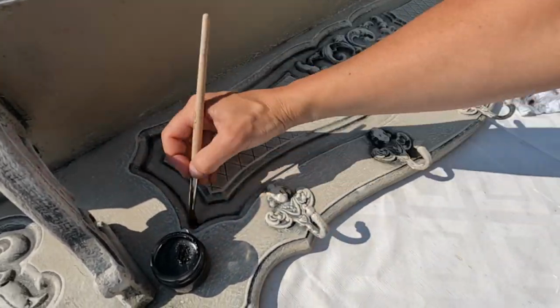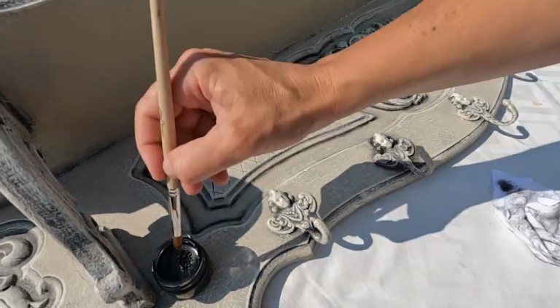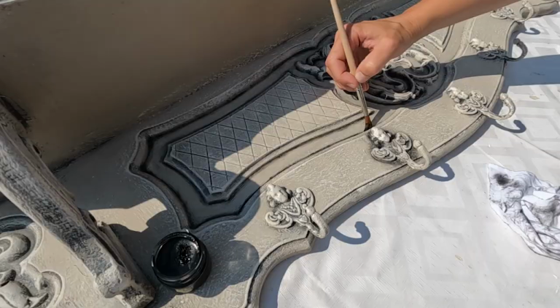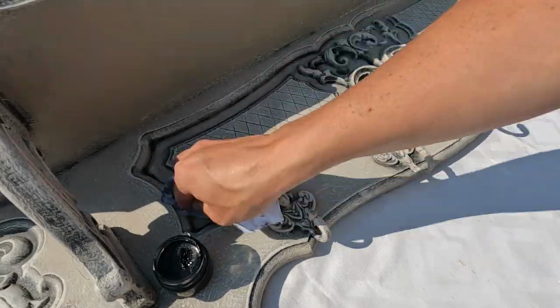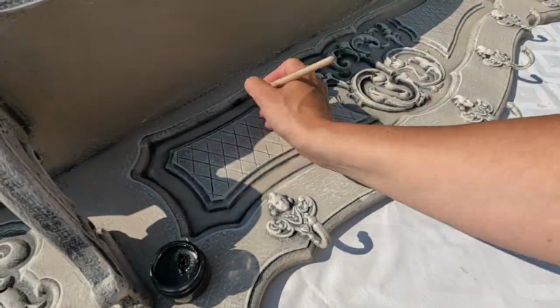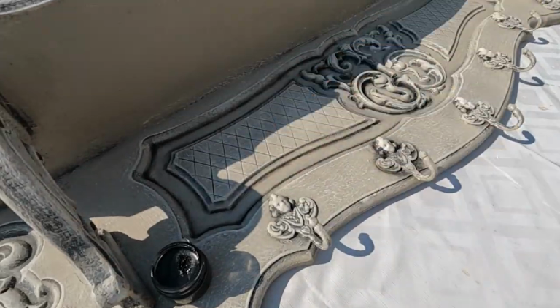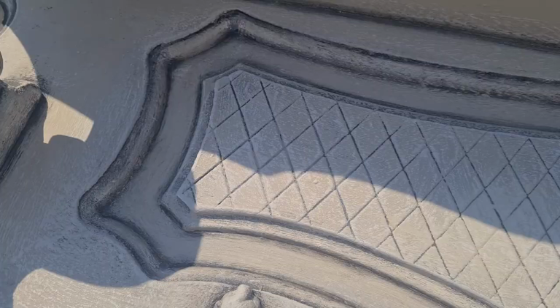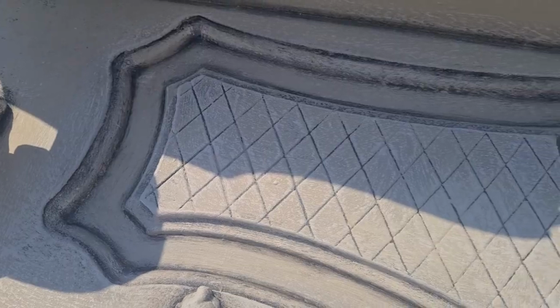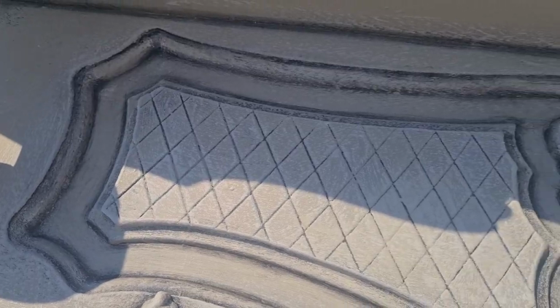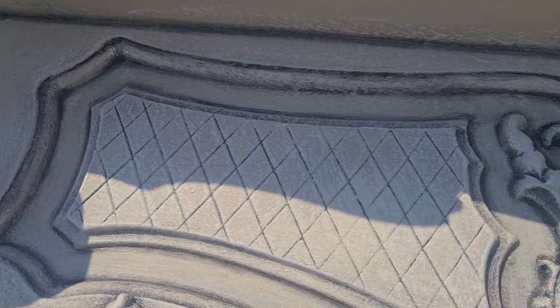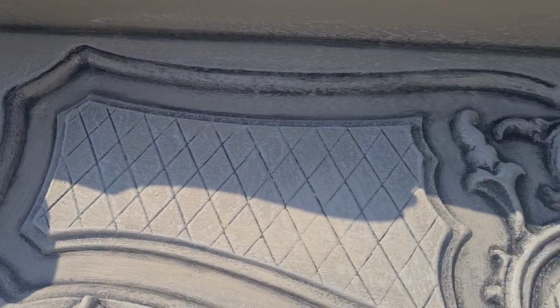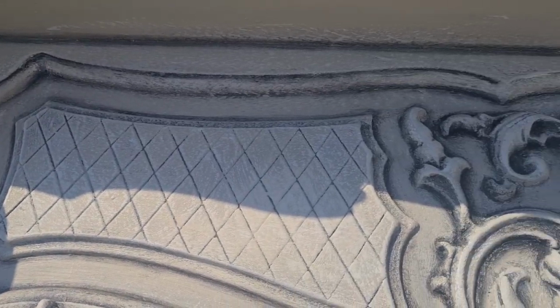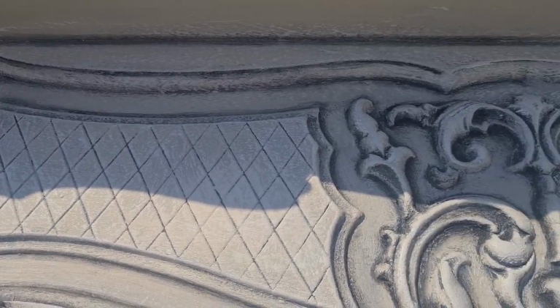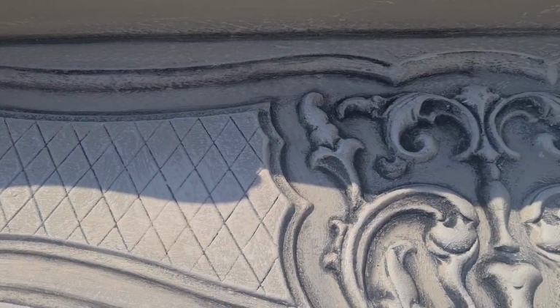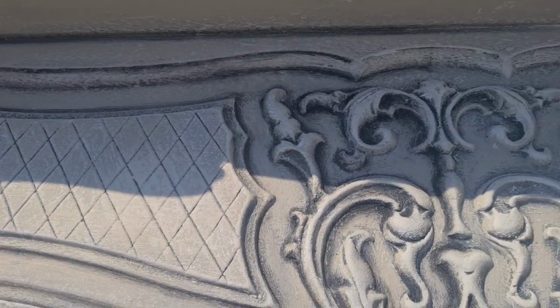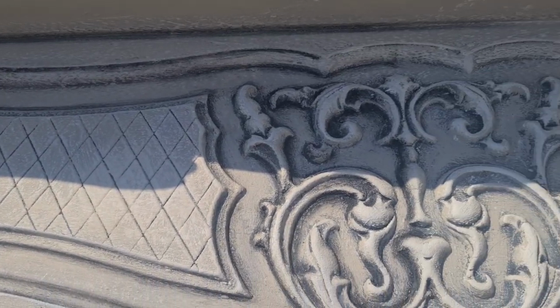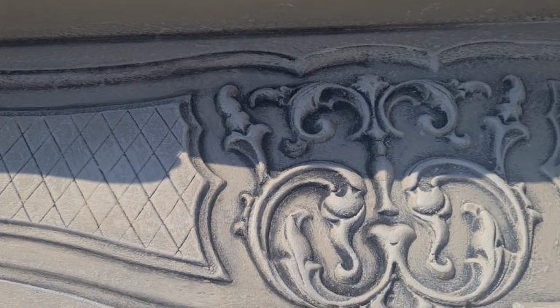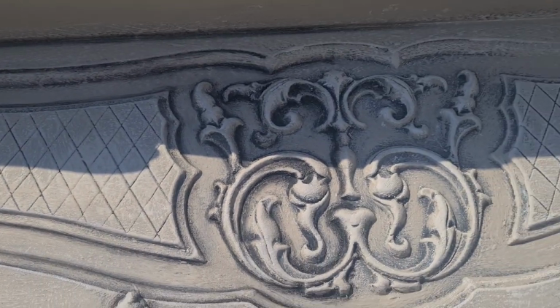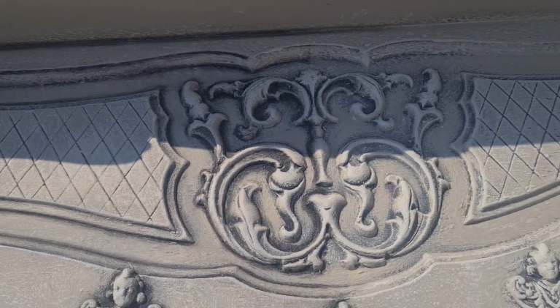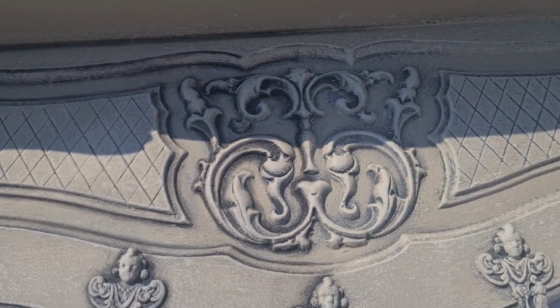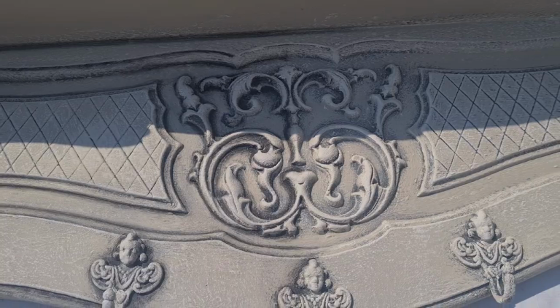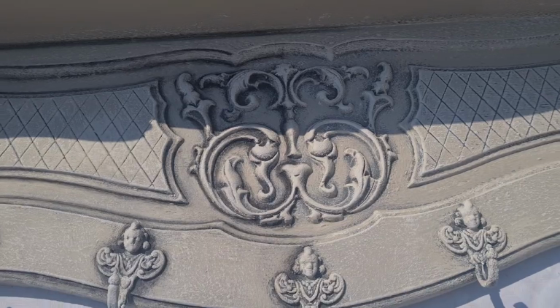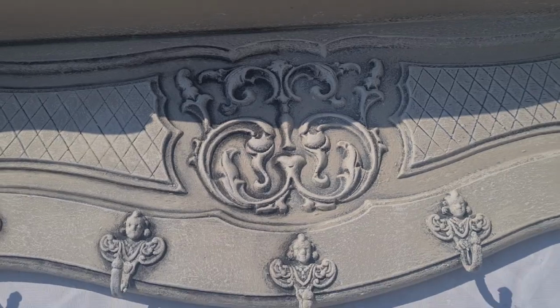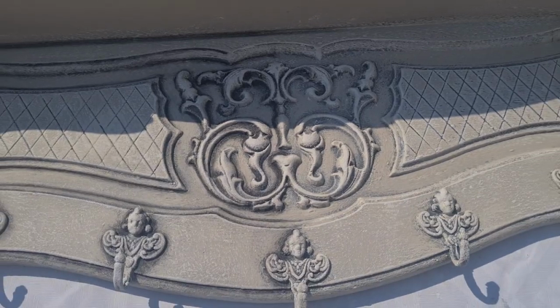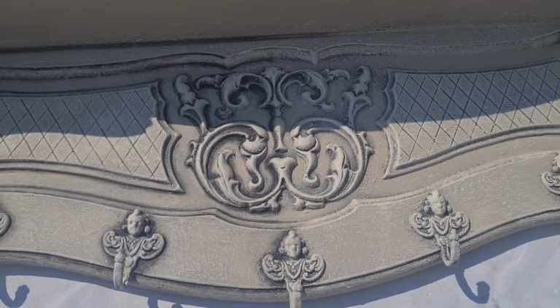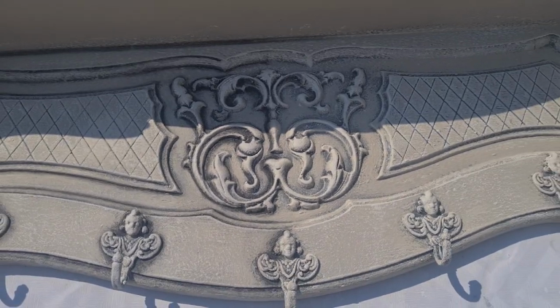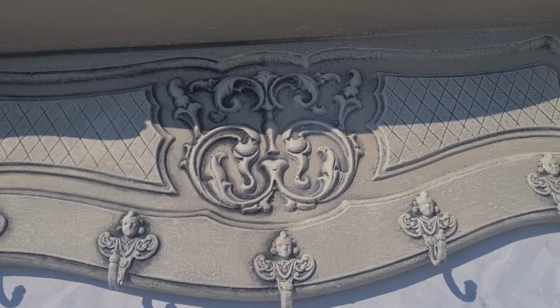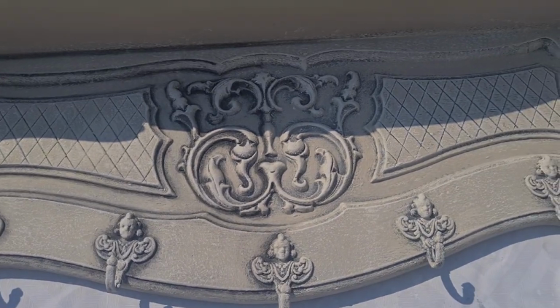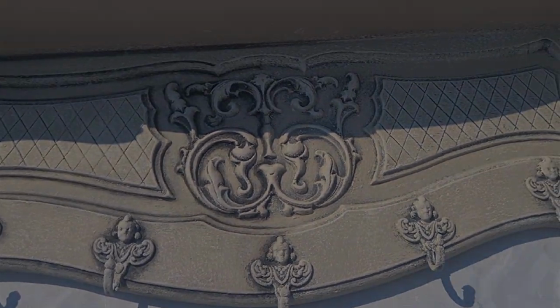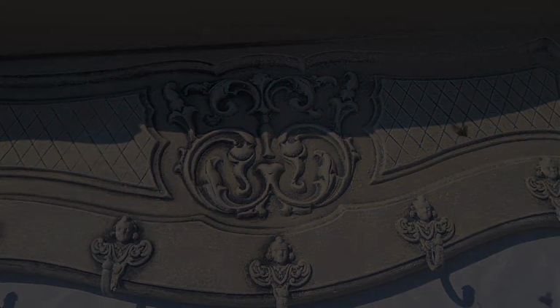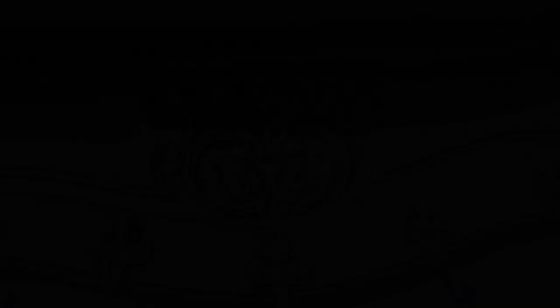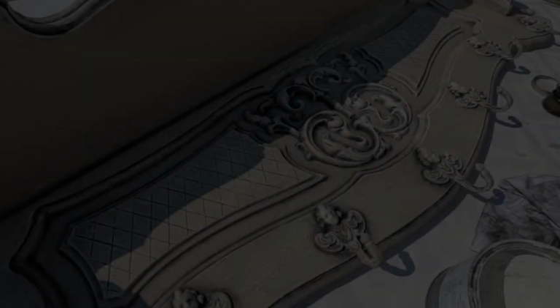In this shot, you can see the subtle difference in the left part where the black patina has been added and the right part where I've only used clear wax.